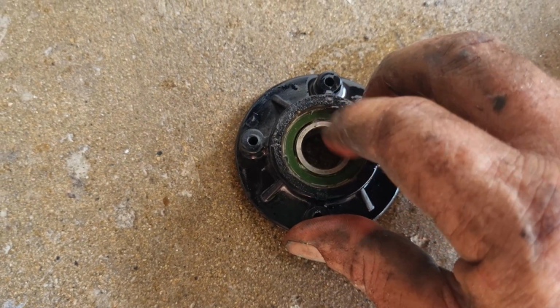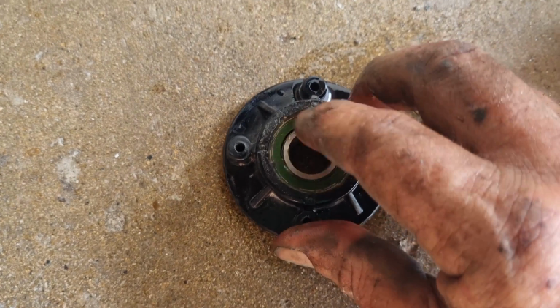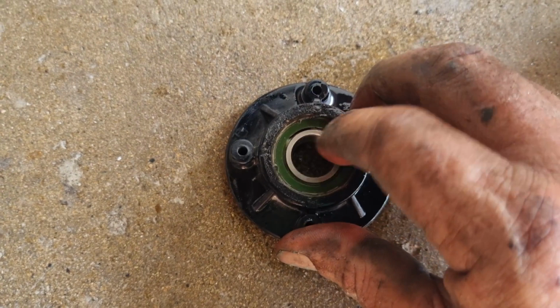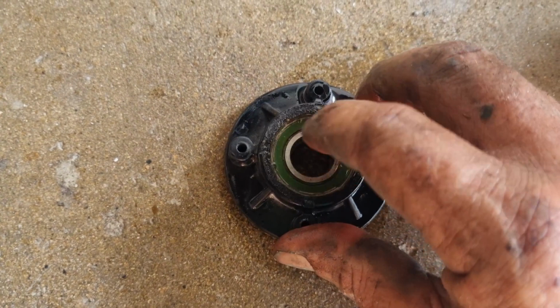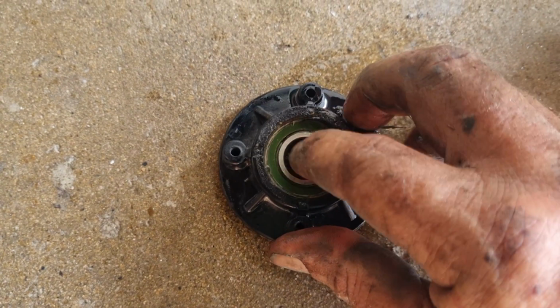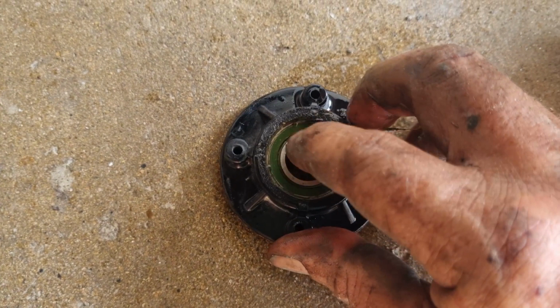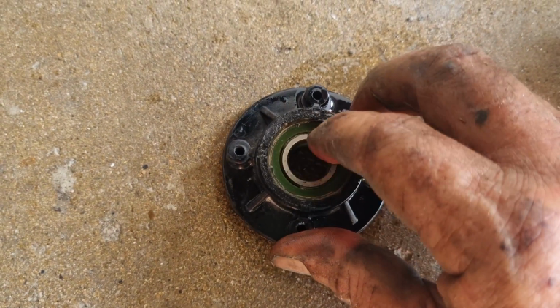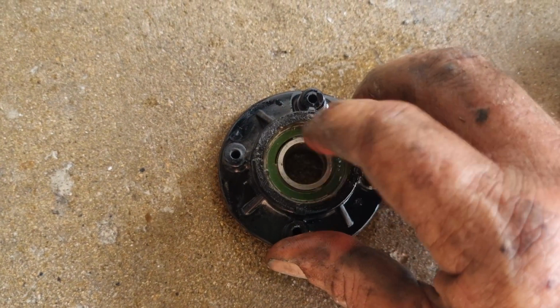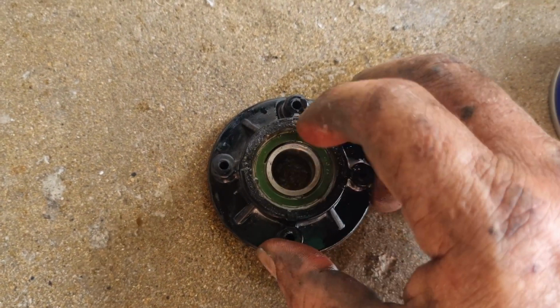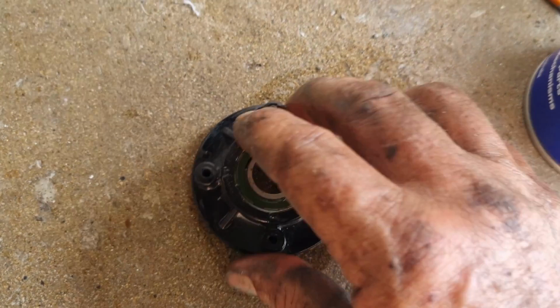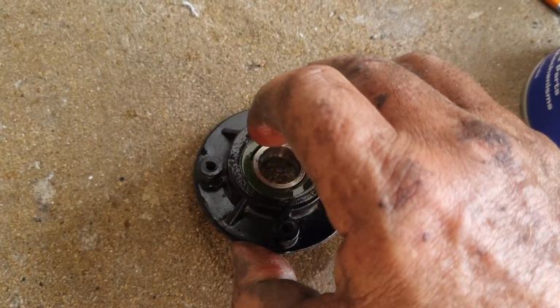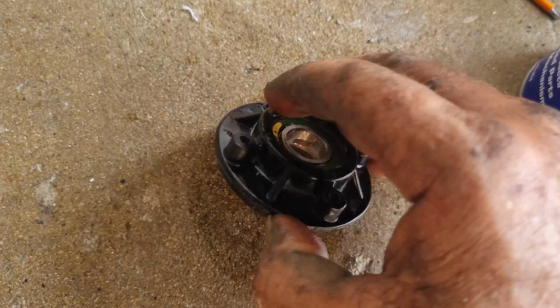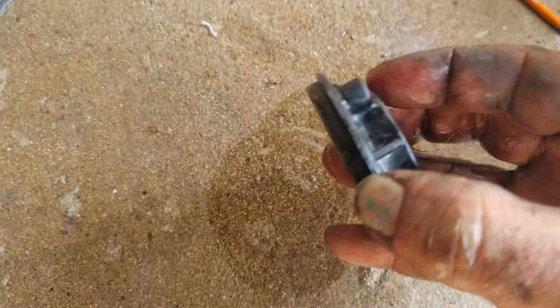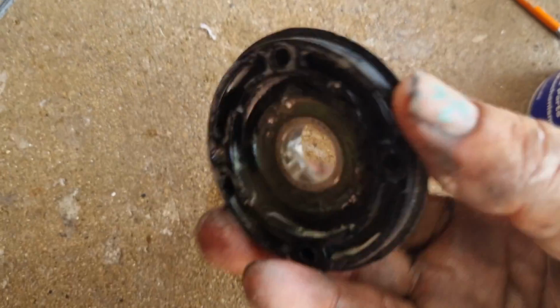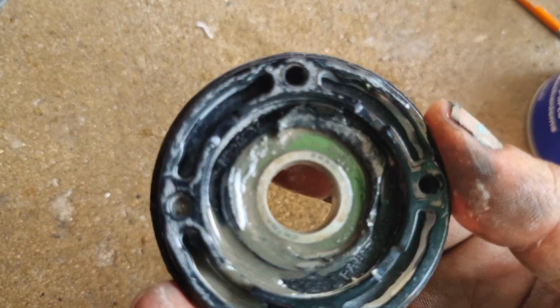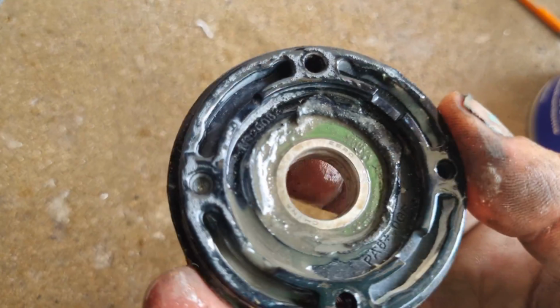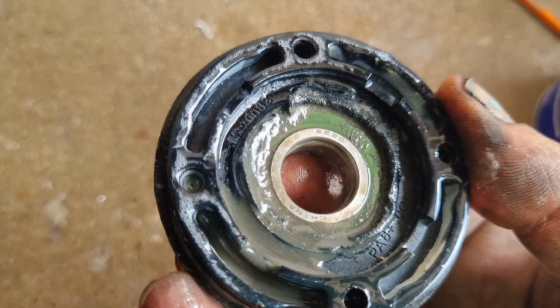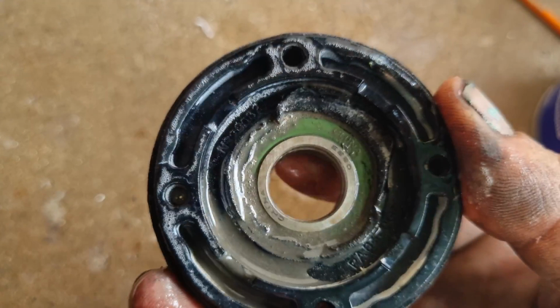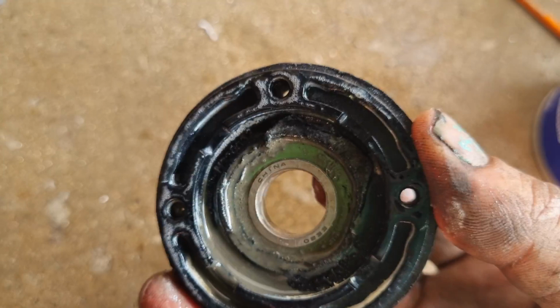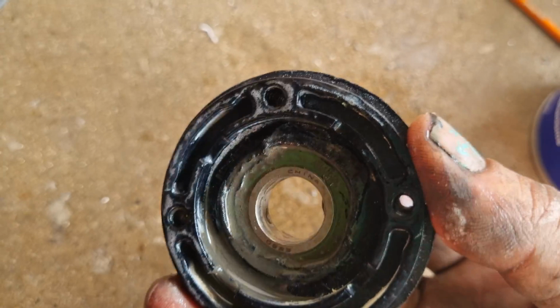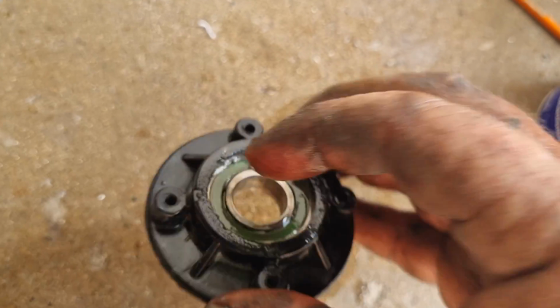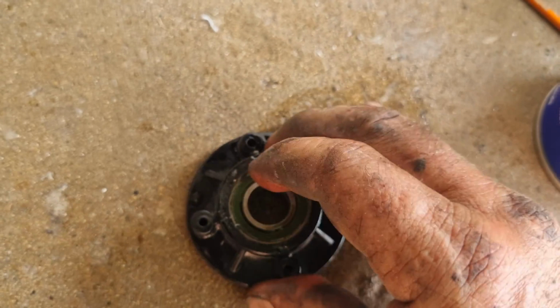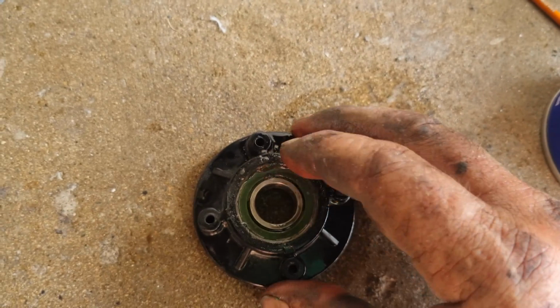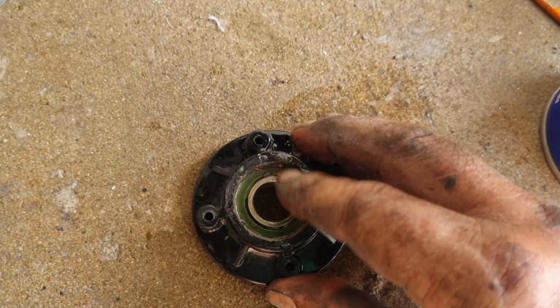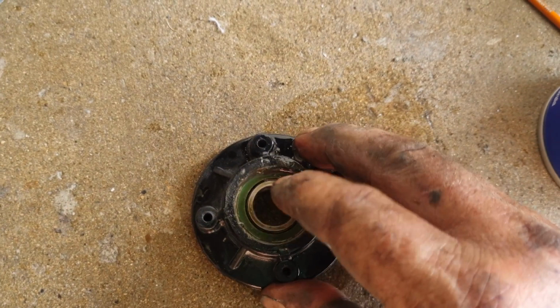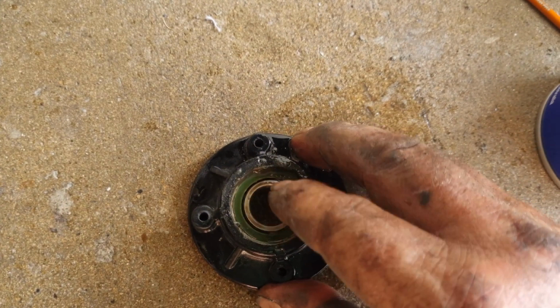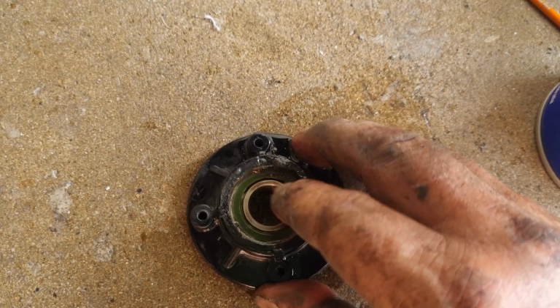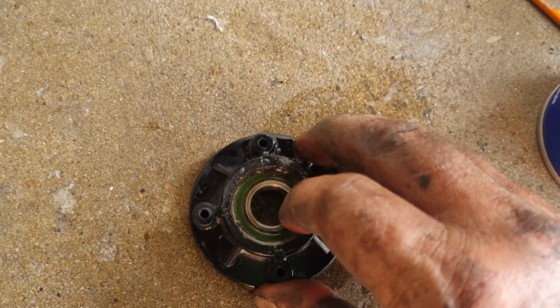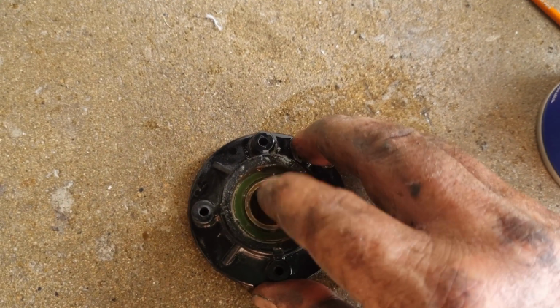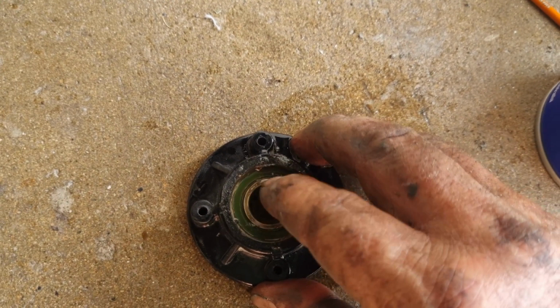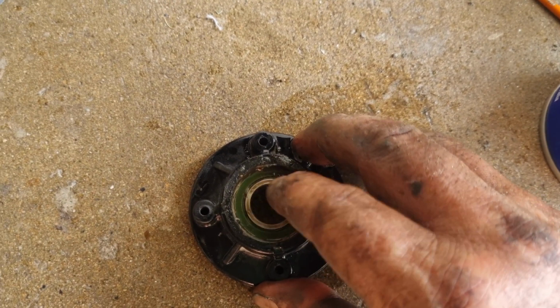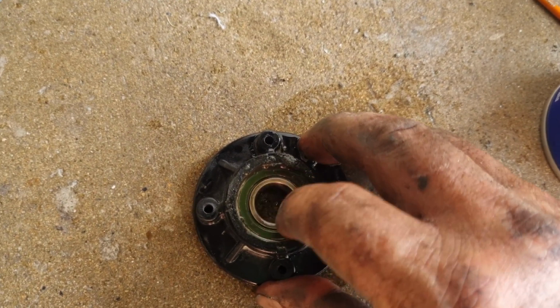The bearing must get hot over time and need some lubrication. So periodically these units should be pulled apart and these bearings should be lubricated. I'm going to put some inox in there — a good dose of inox in there.